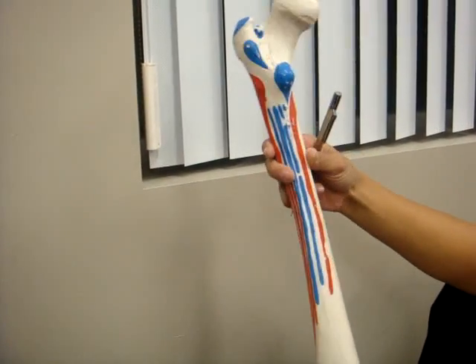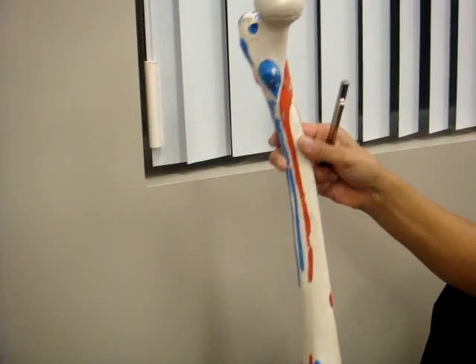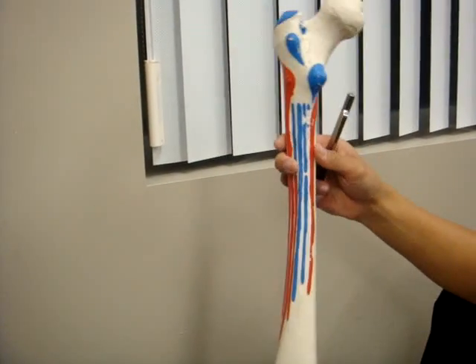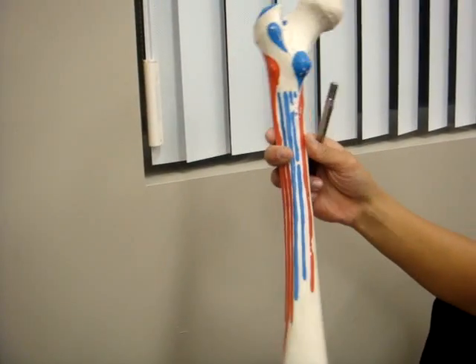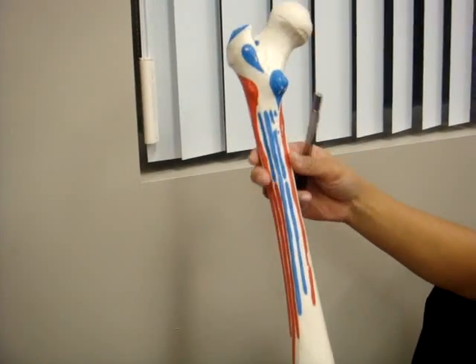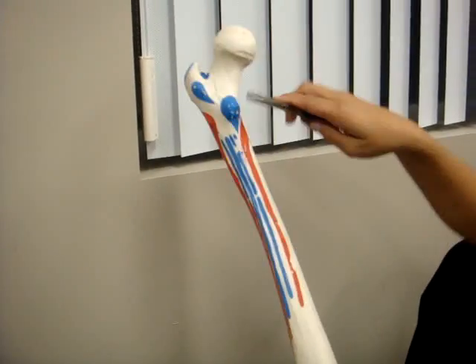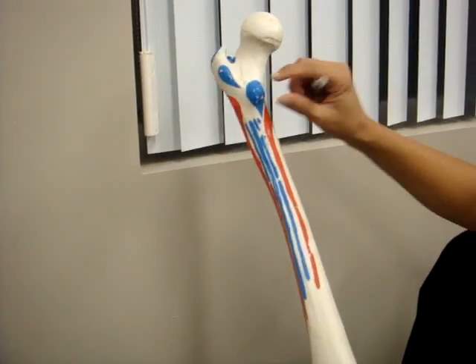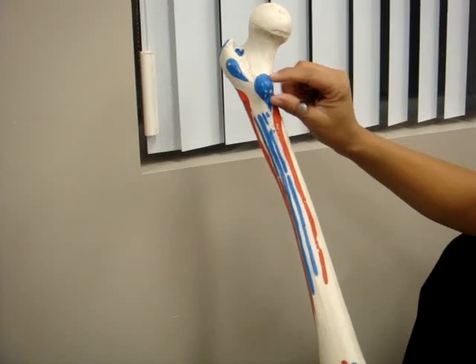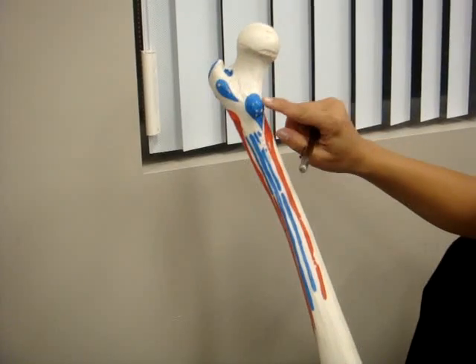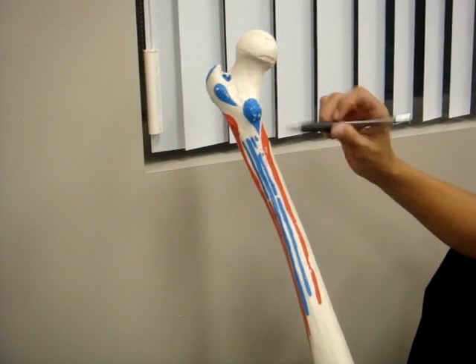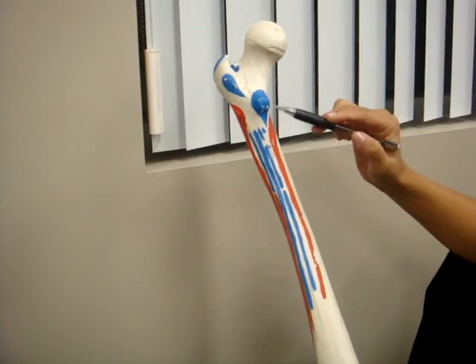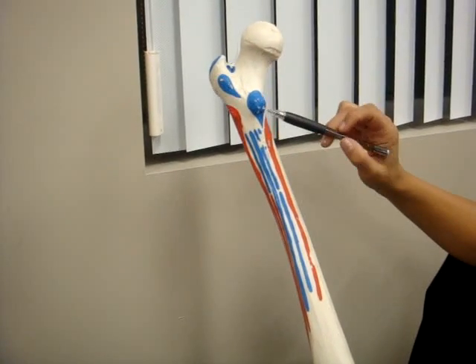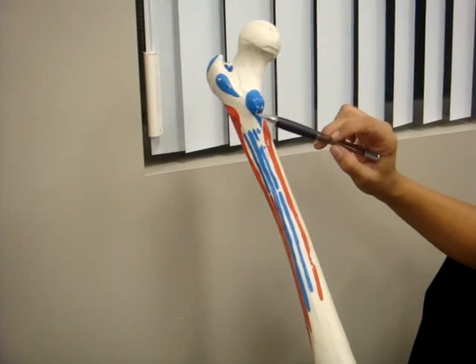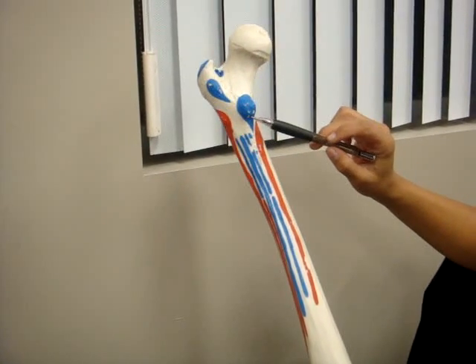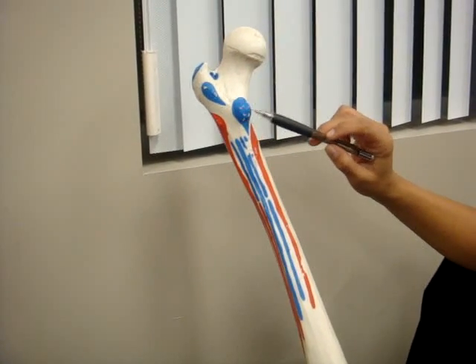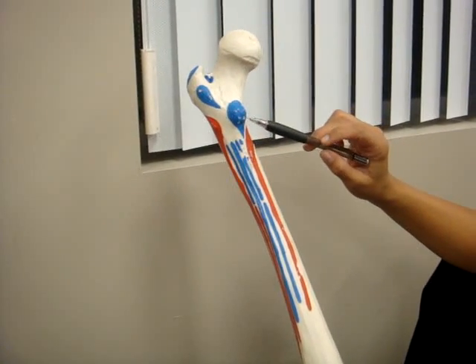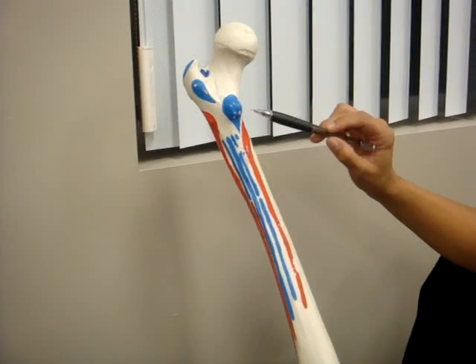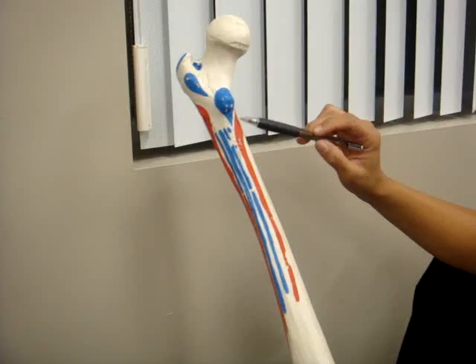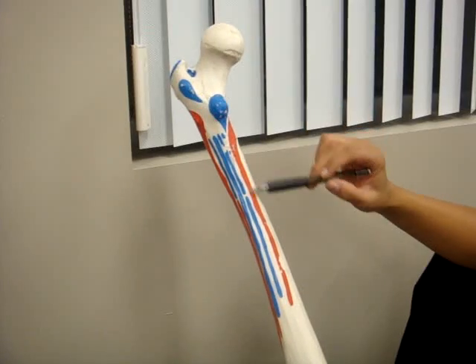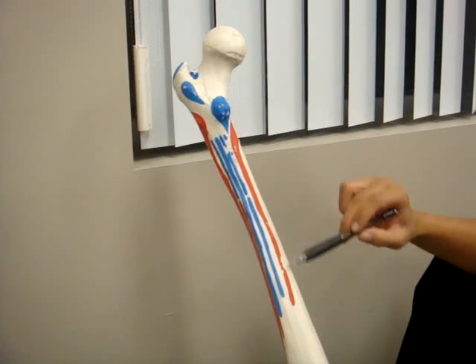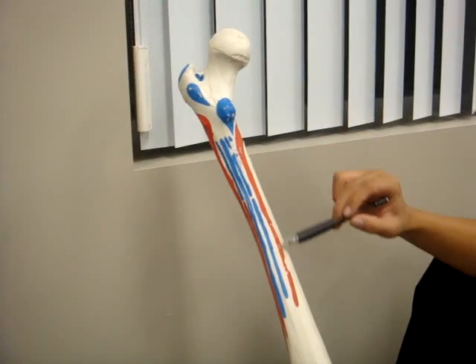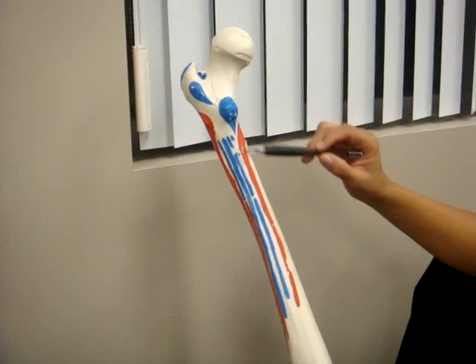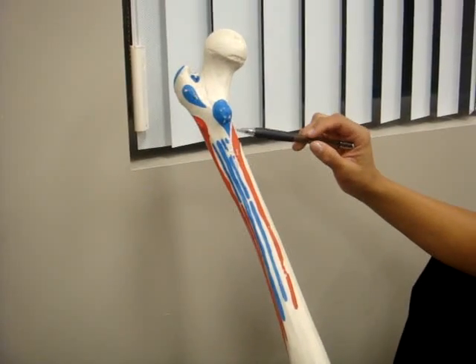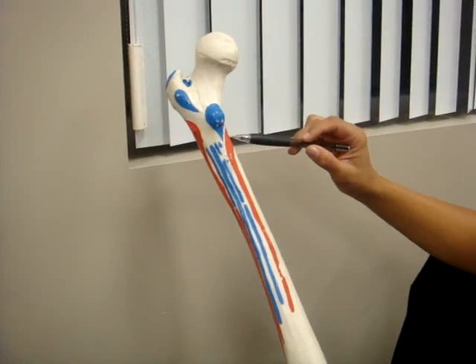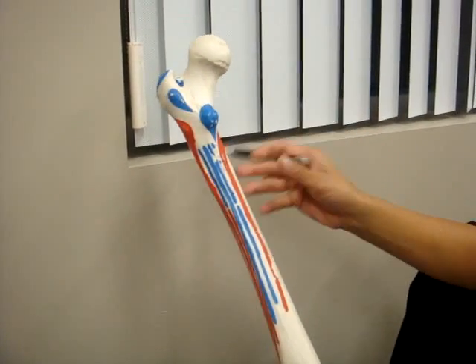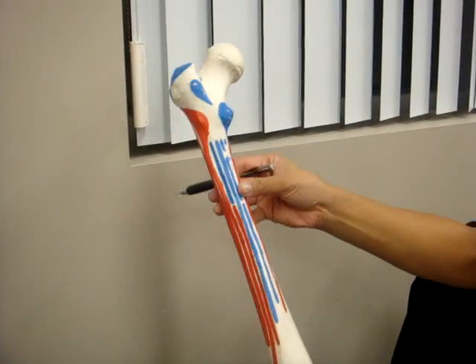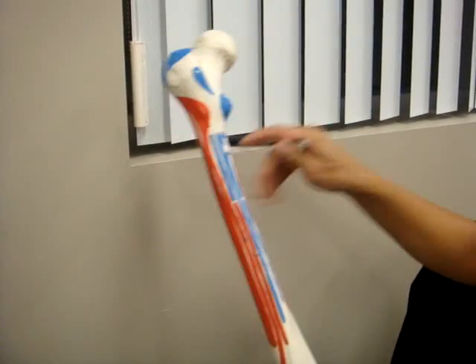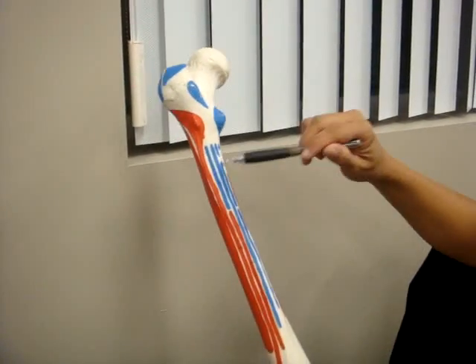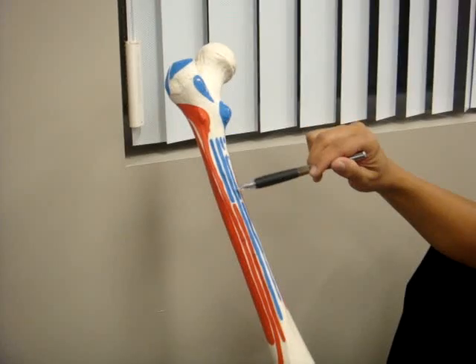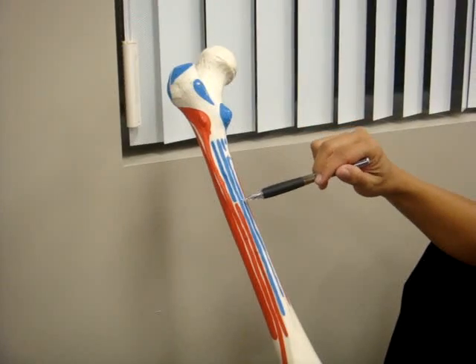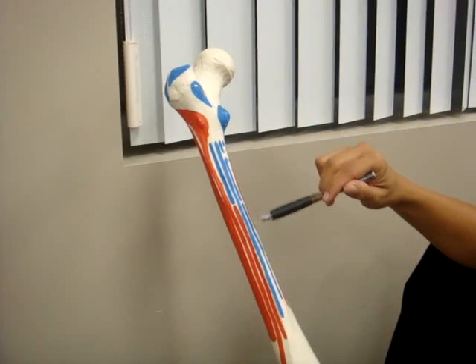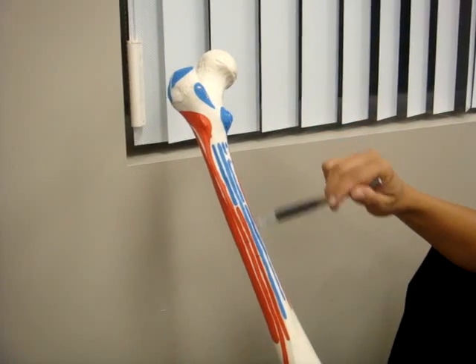Here we have the femur. This area is where the iliacus and iliopsoas both attach. This area is the vastus medialis. This is the adductor magnus.